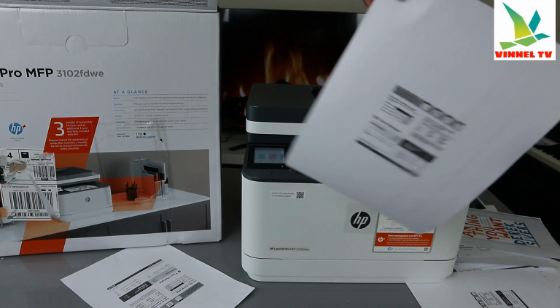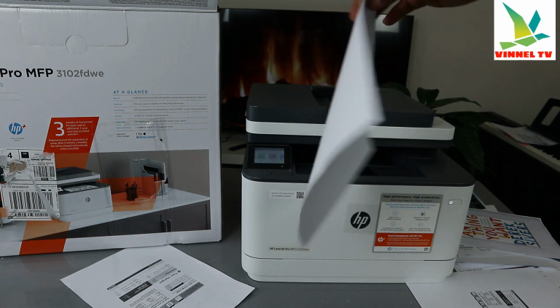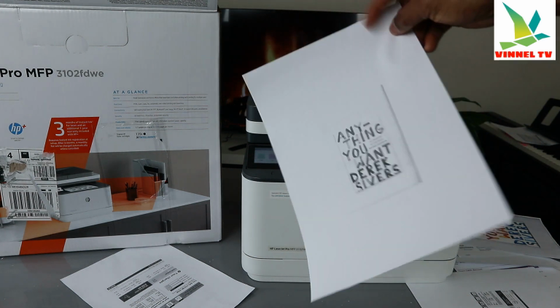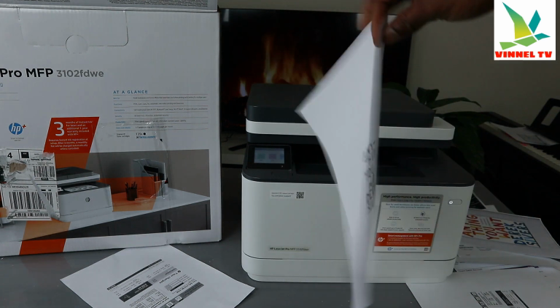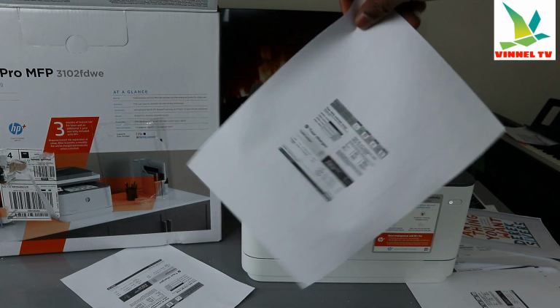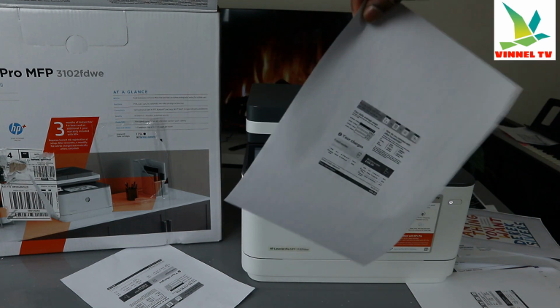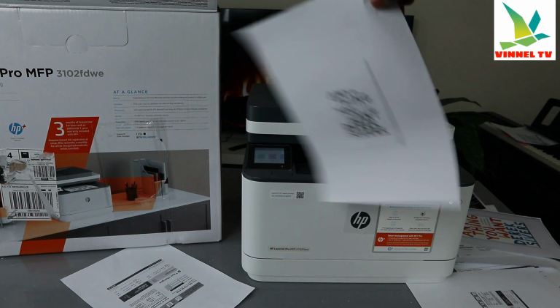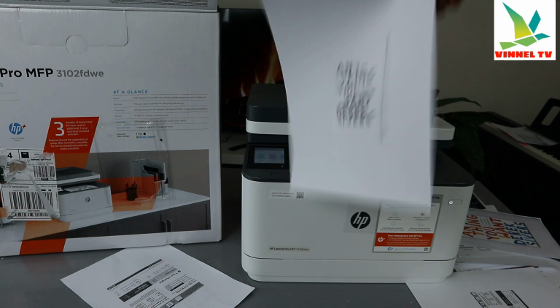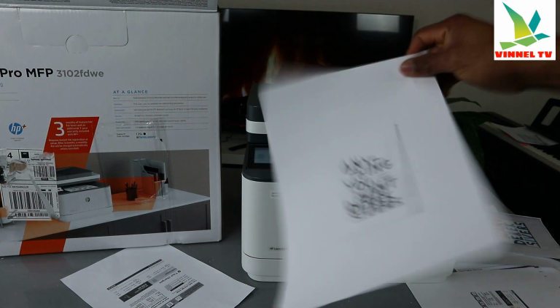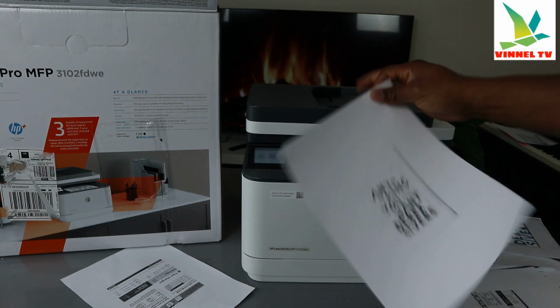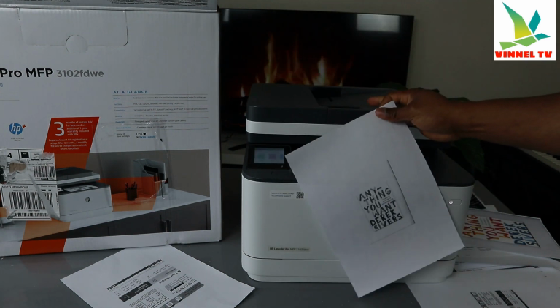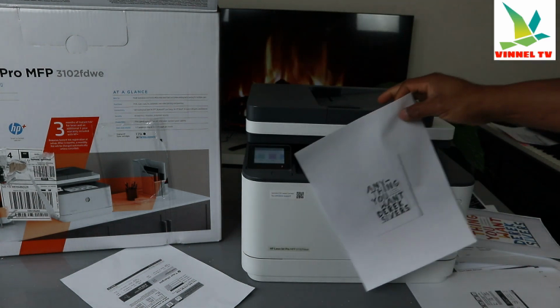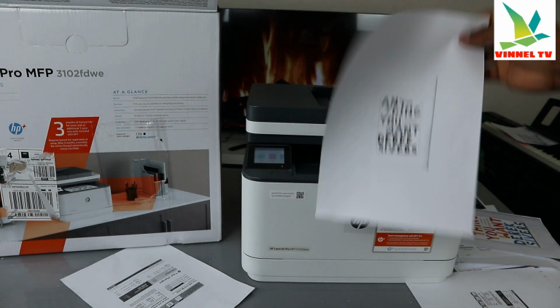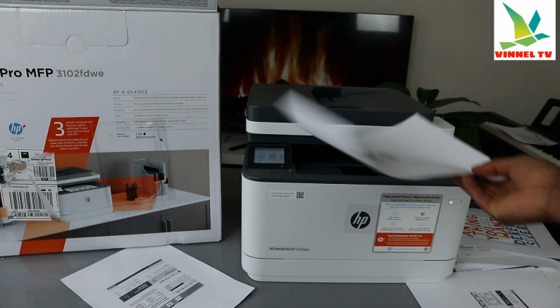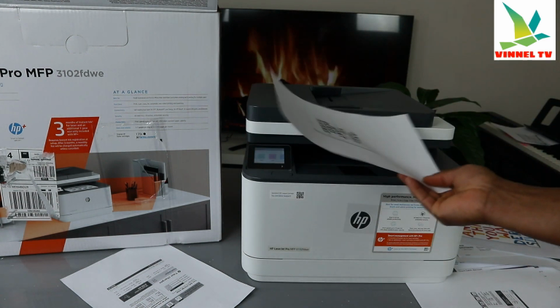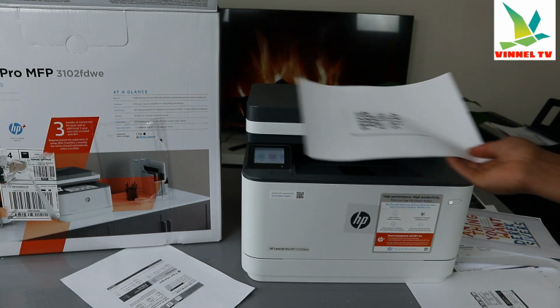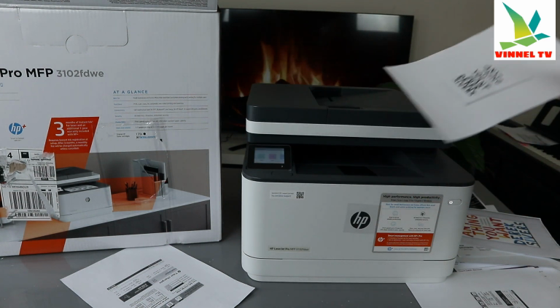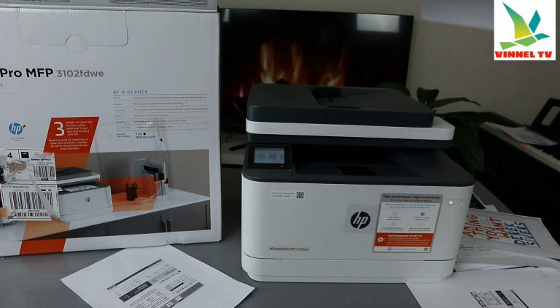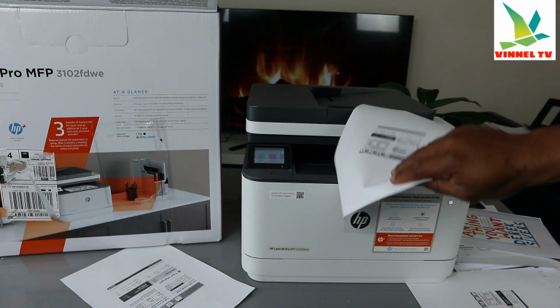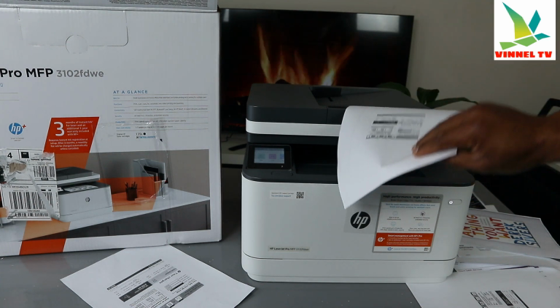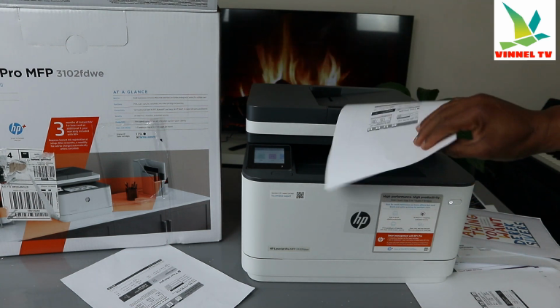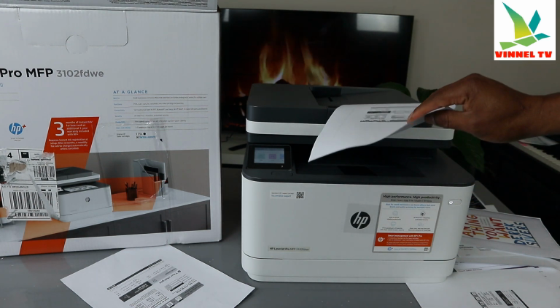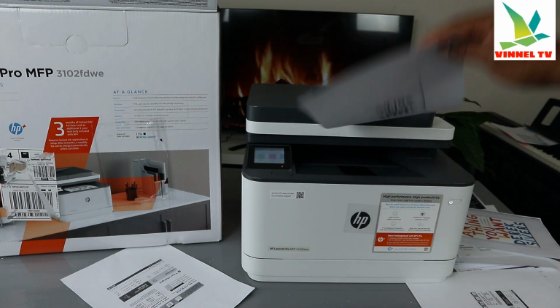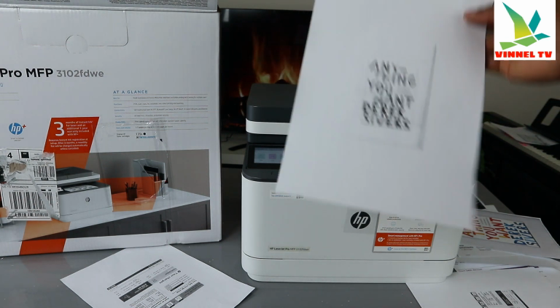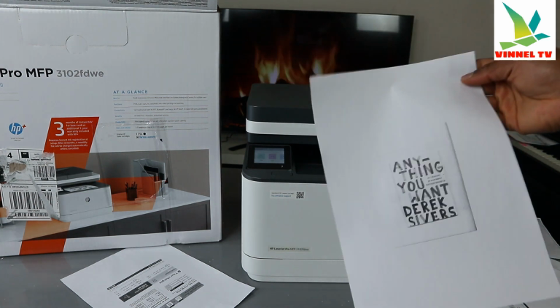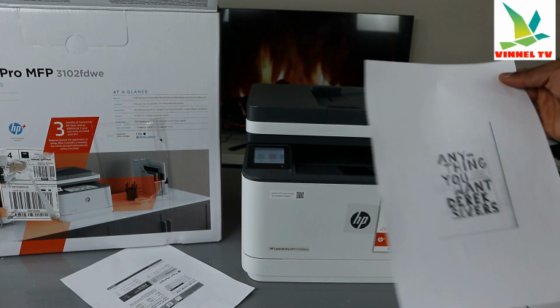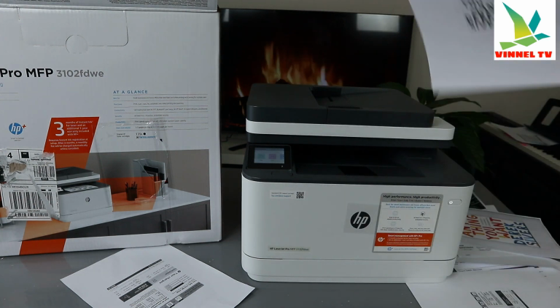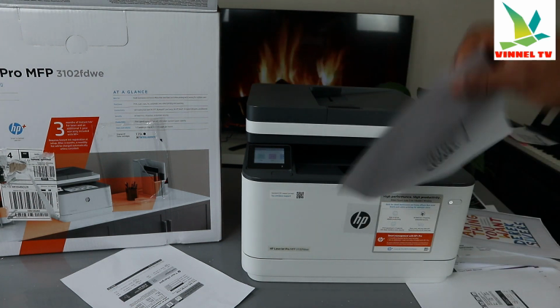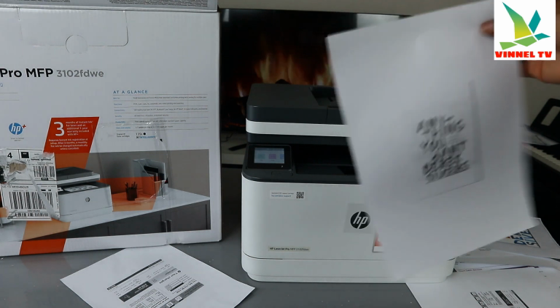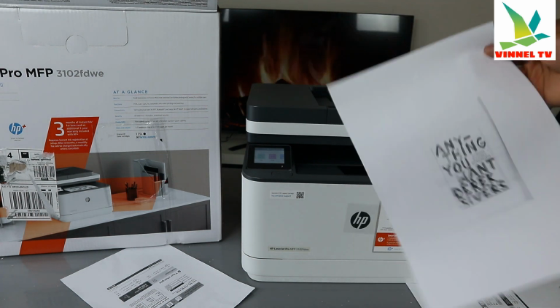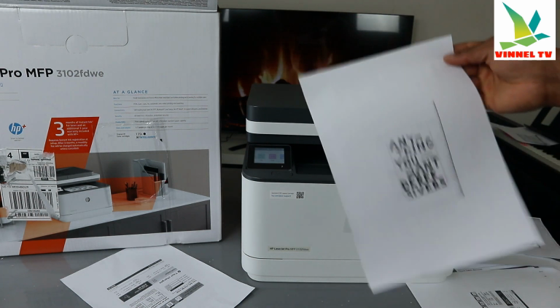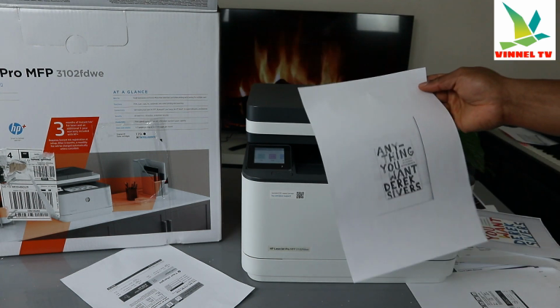This is the original document we scanned — you can see front and back. This is how to scan a document double-sided with this printer. You need to bring it out and turn it to the other side manually to scan double-sided.